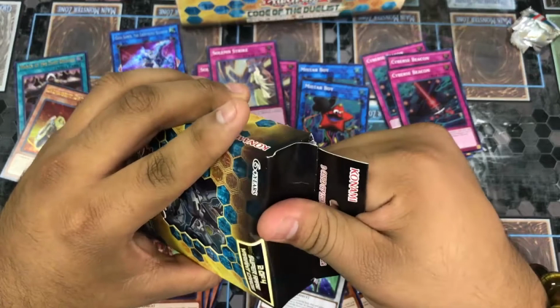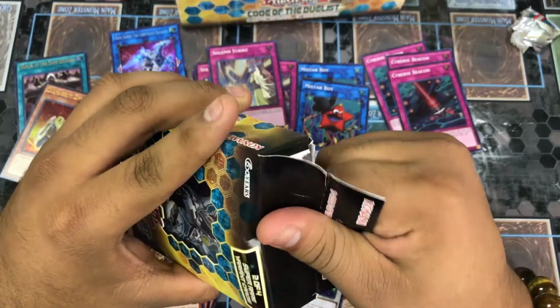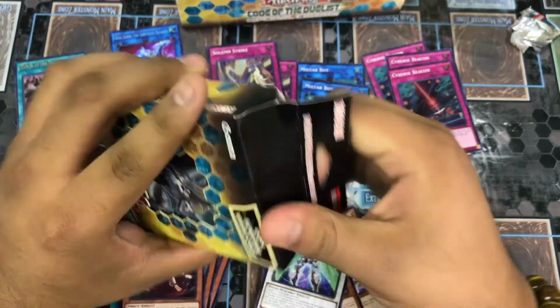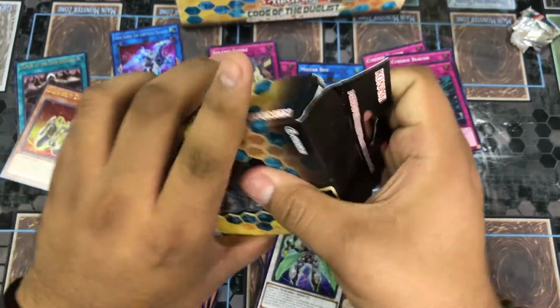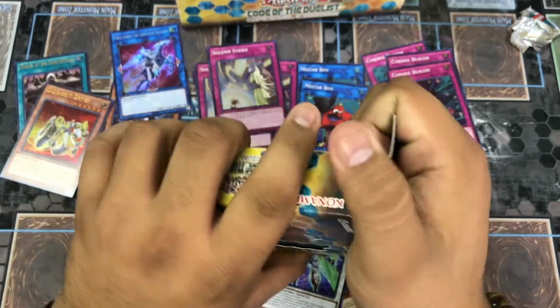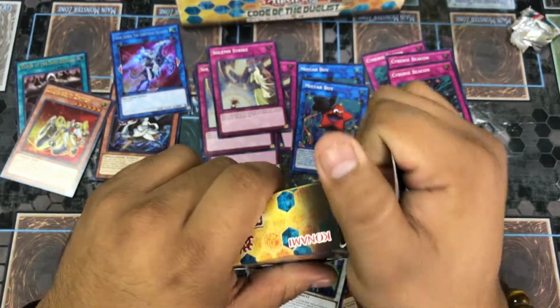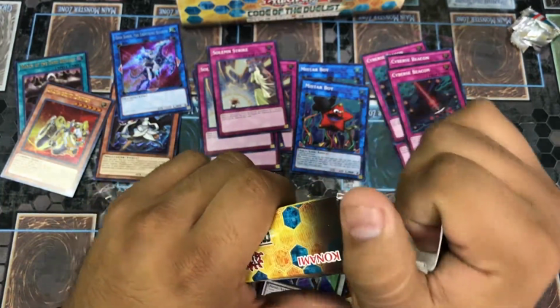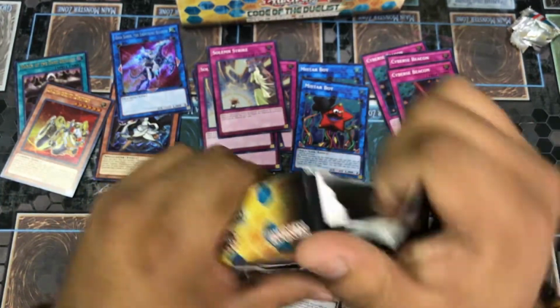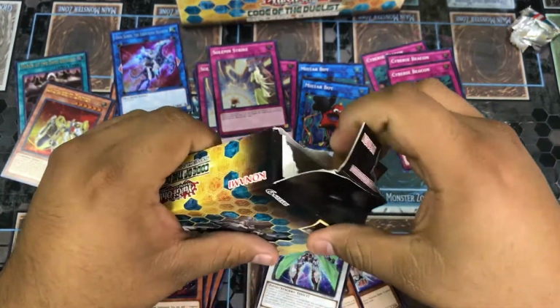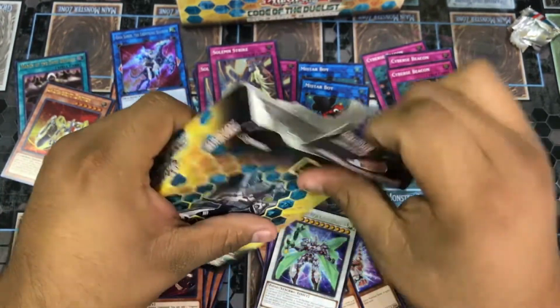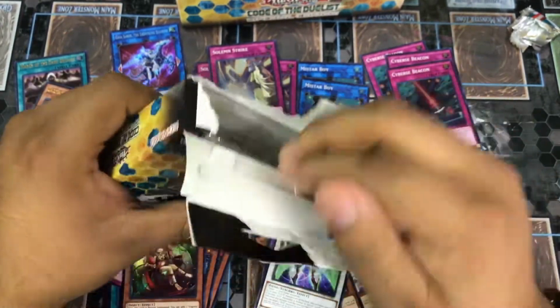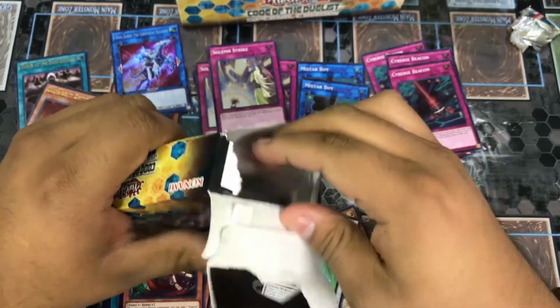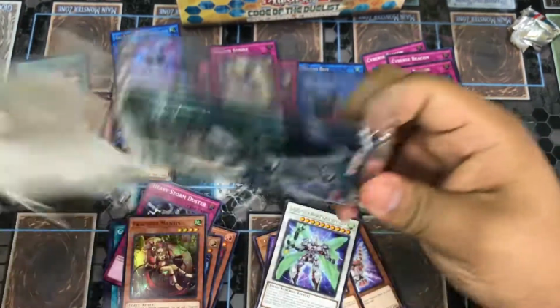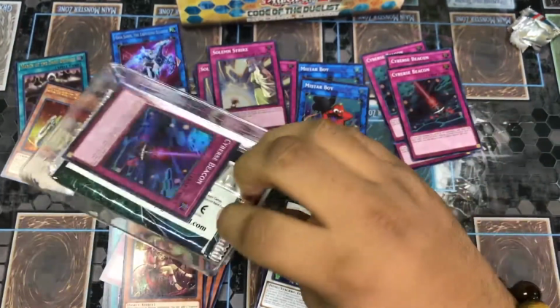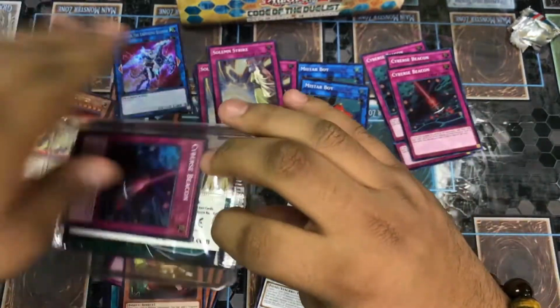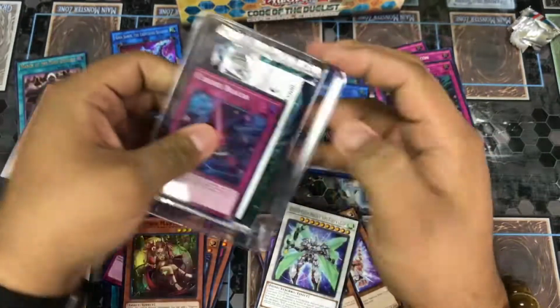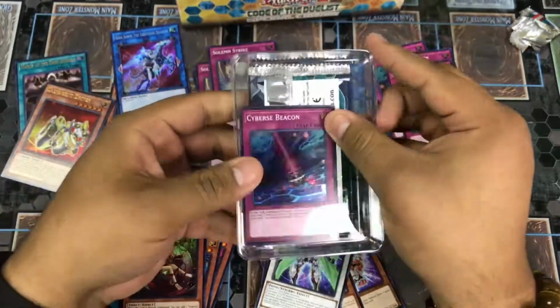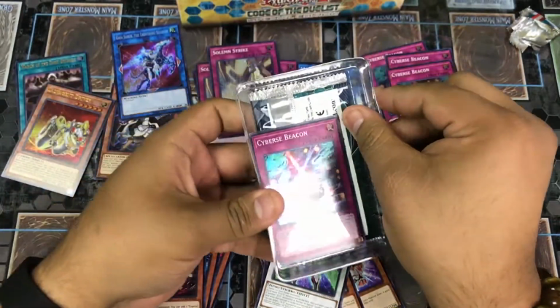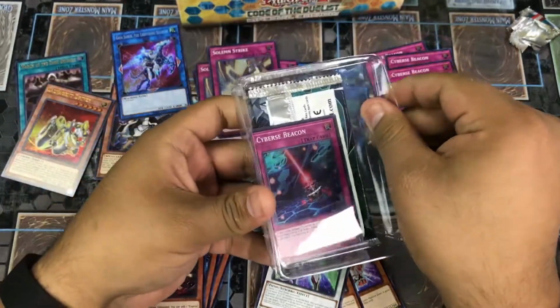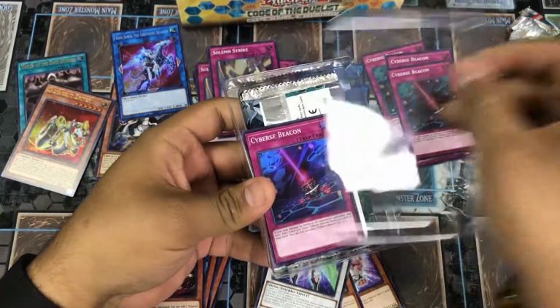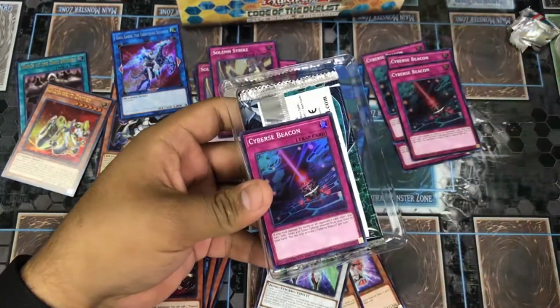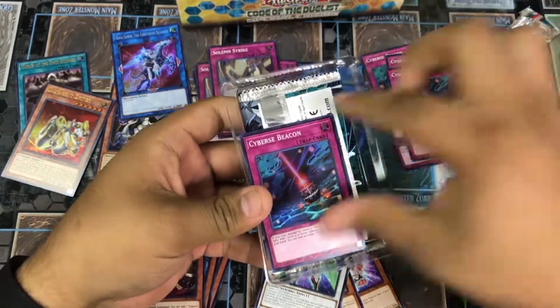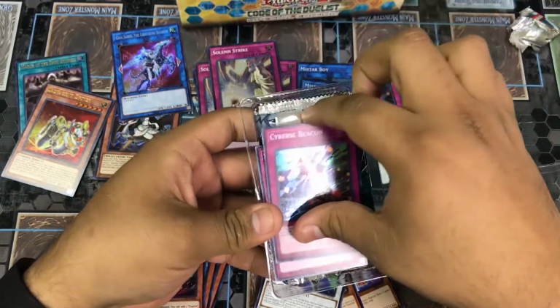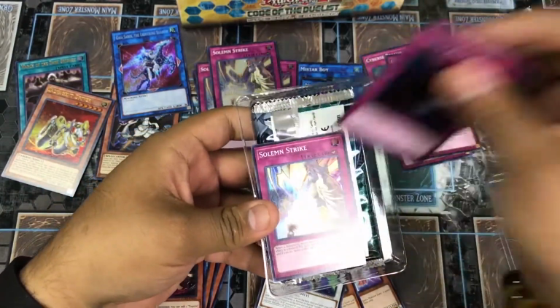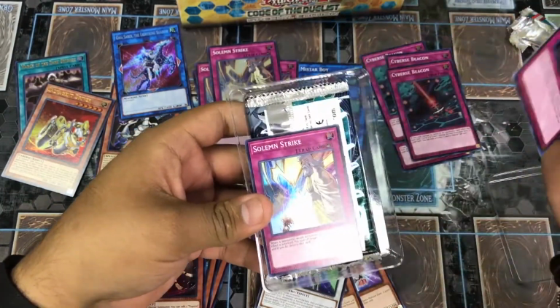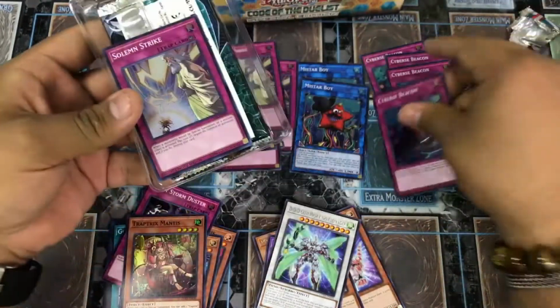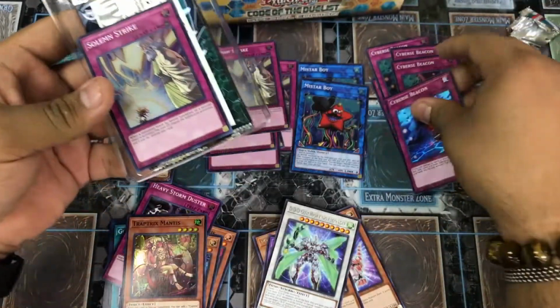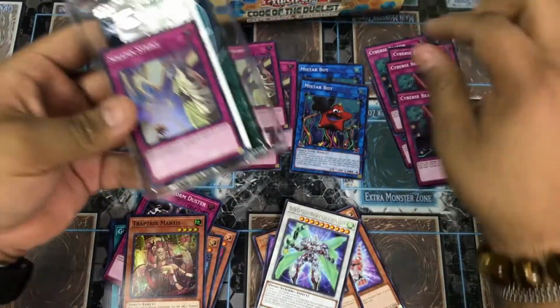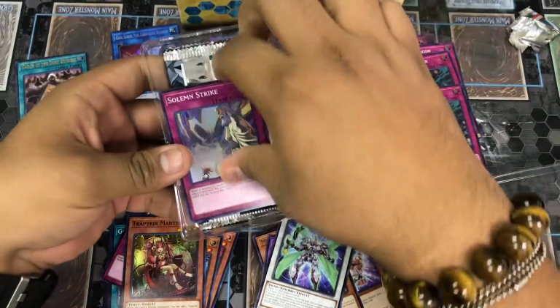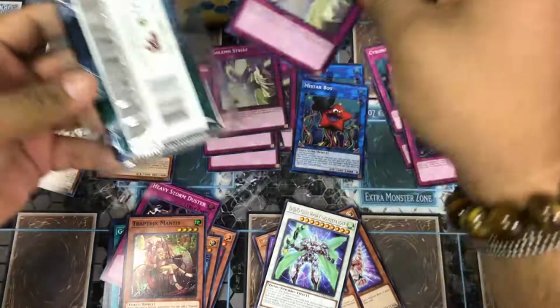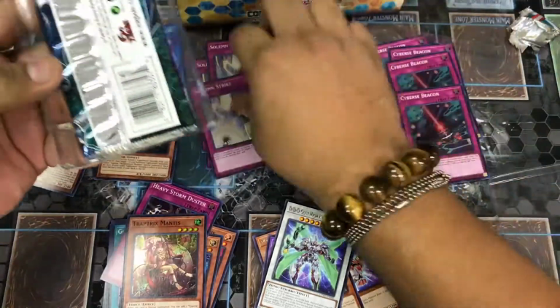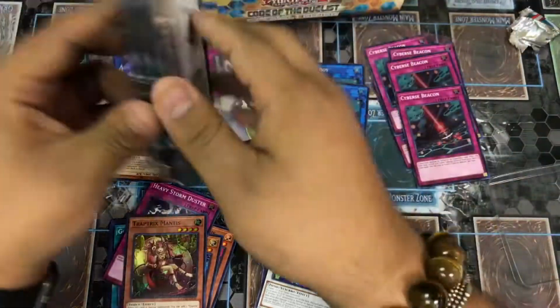We got more boxes over here — I thought we had less, I miscounted. All right — Cybers Beacon — and can we get another Solemn Strike? Holy crap!